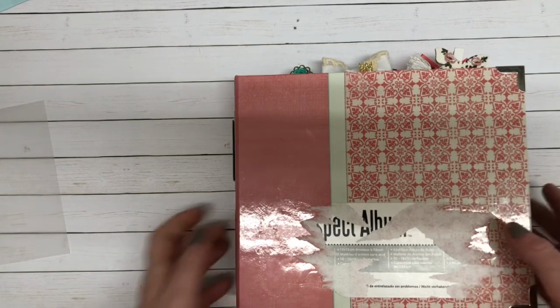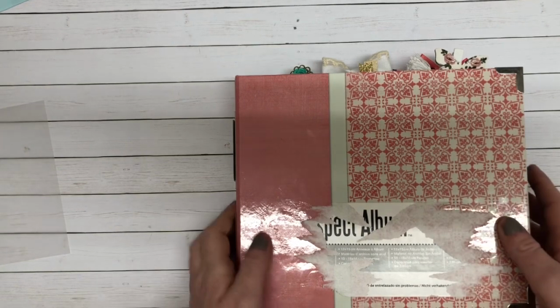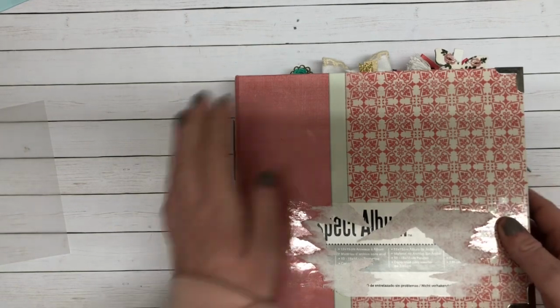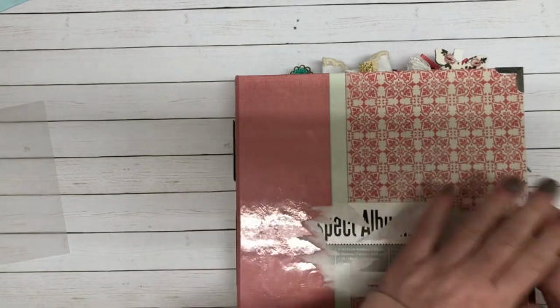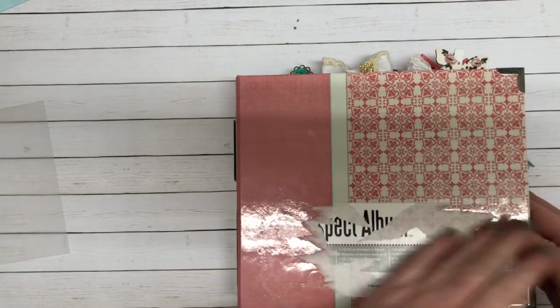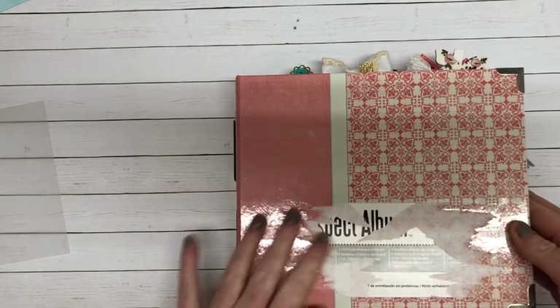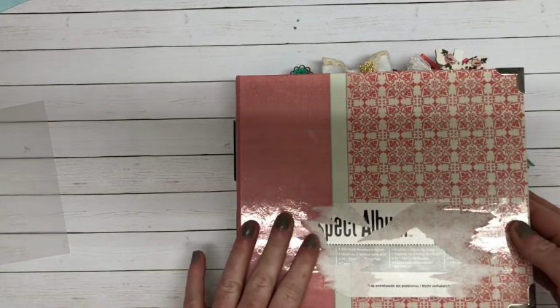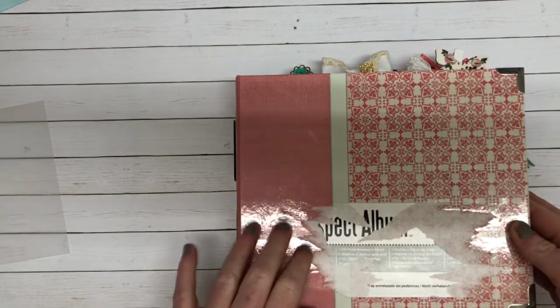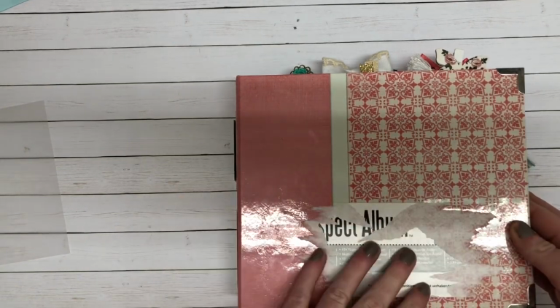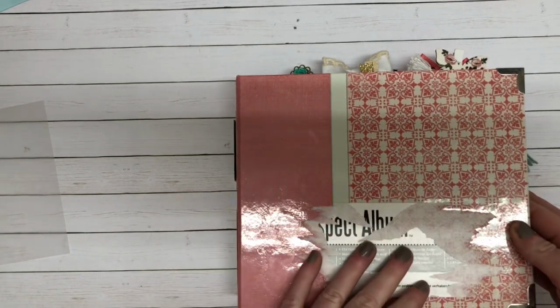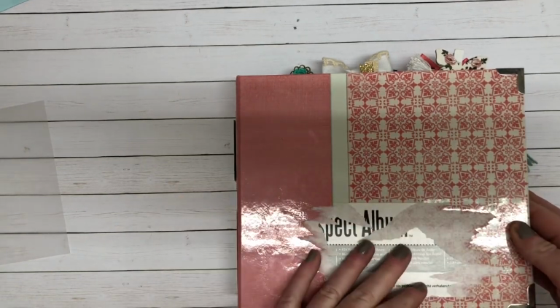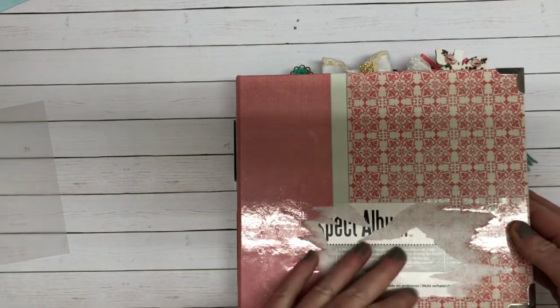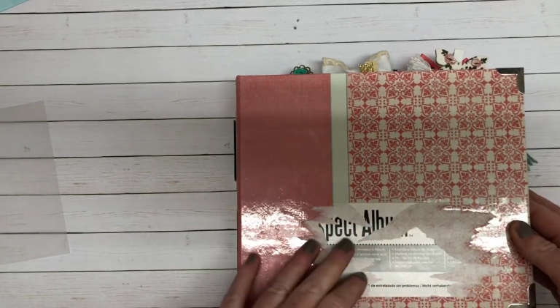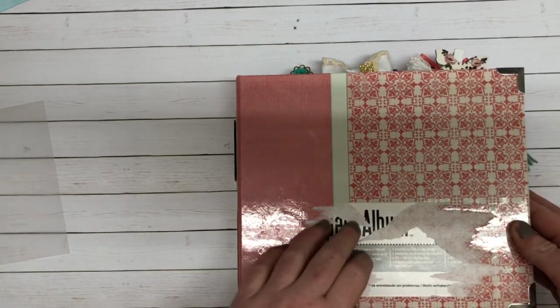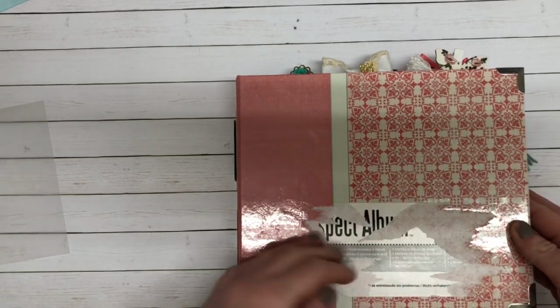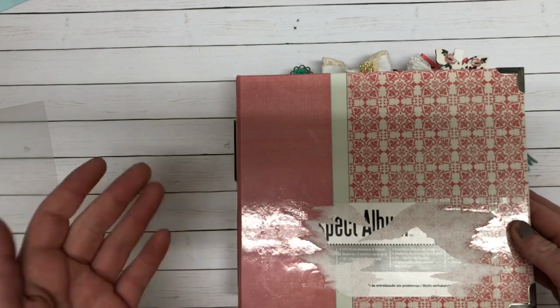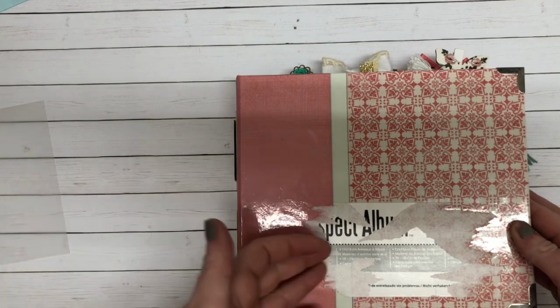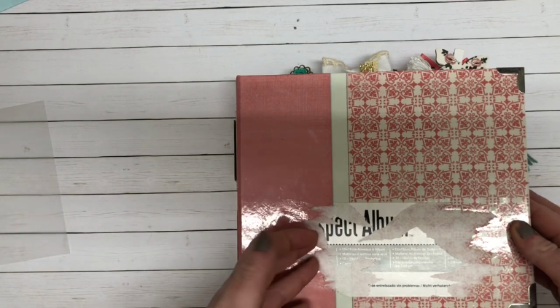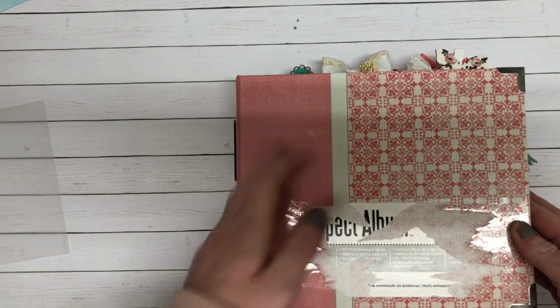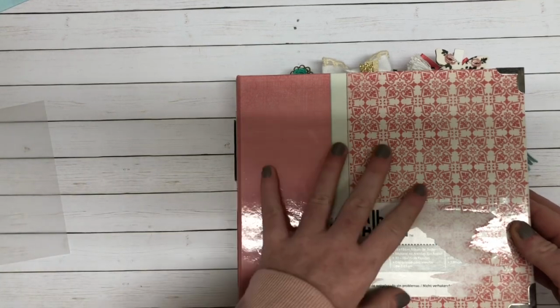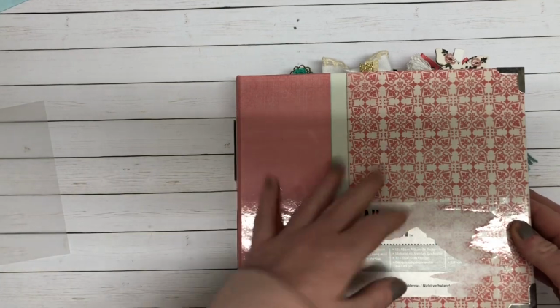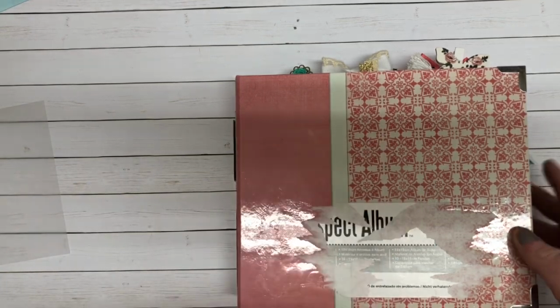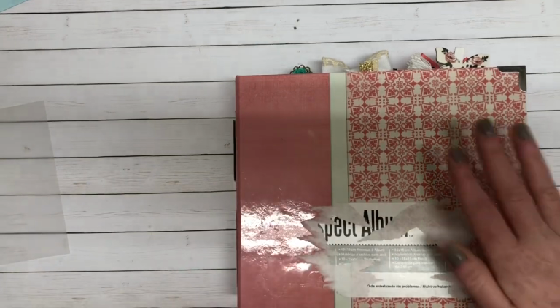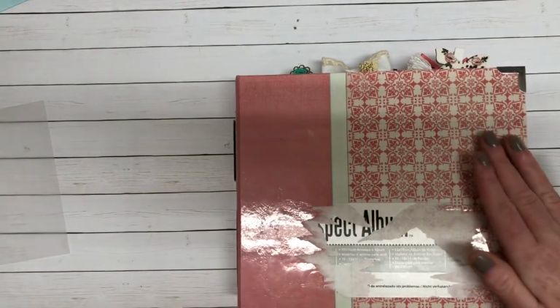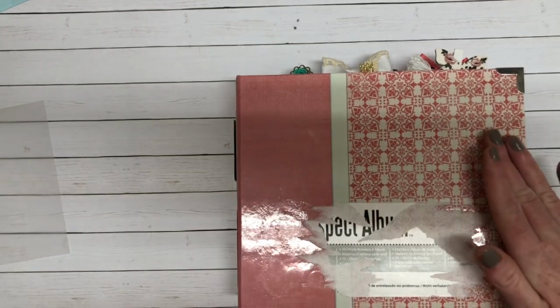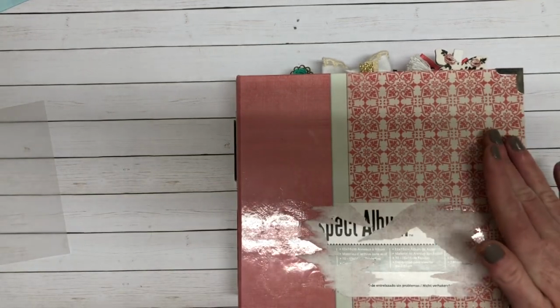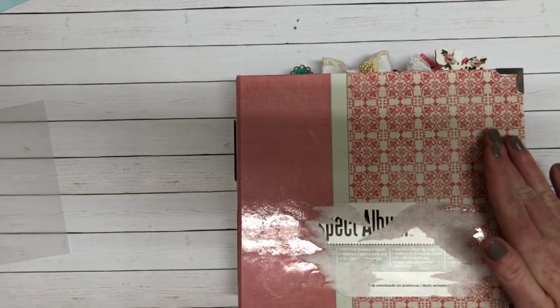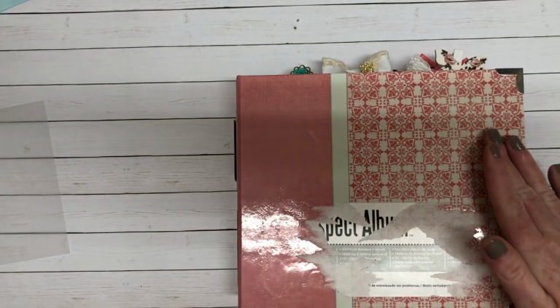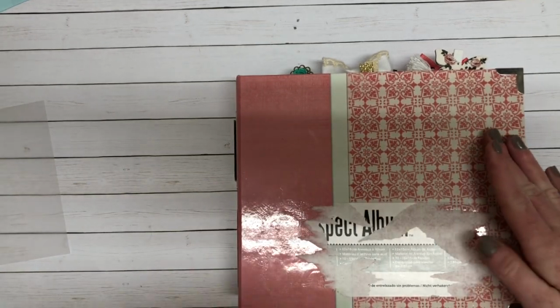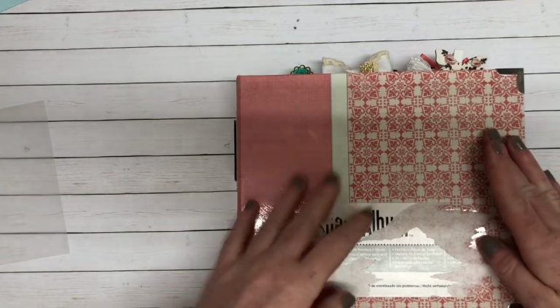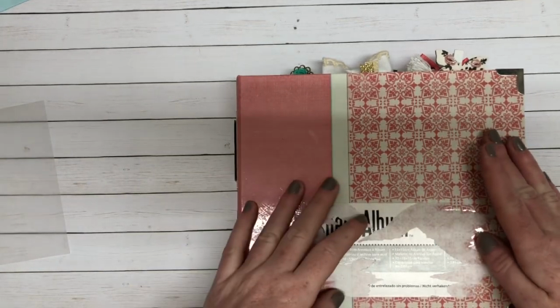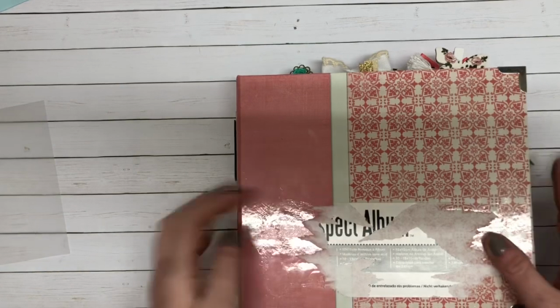For starters, I need to peel the front of this sticker off. I have not done it because it is a pain in the butt, and I don't embellish the front of my albums simply for storage reasons.